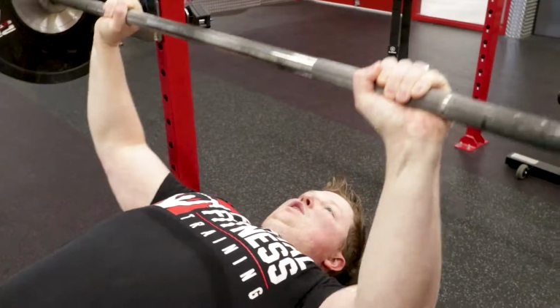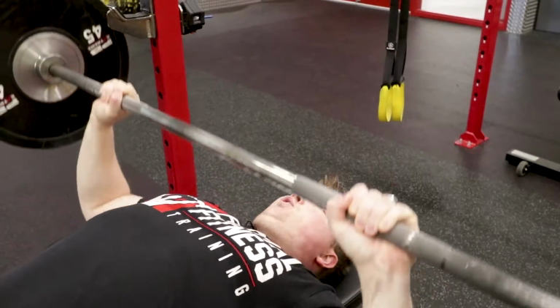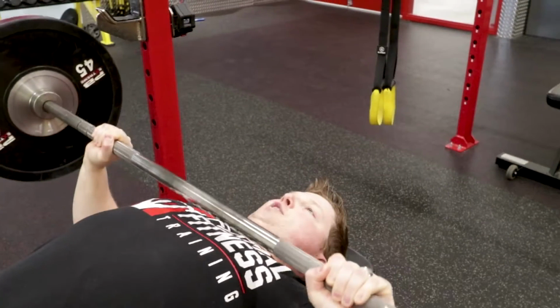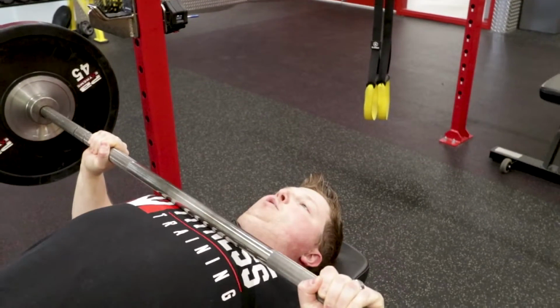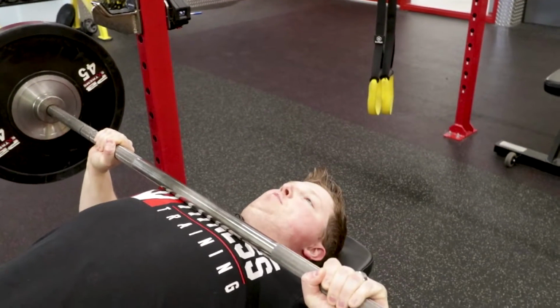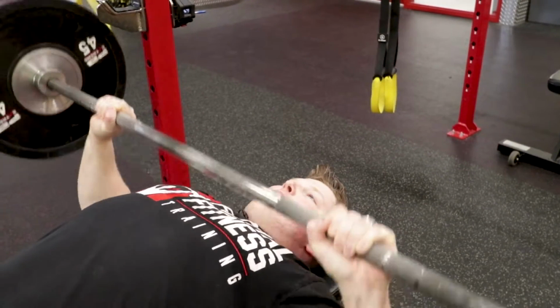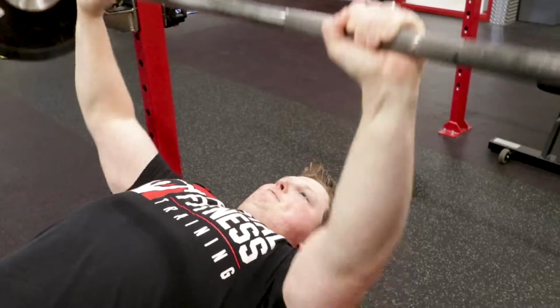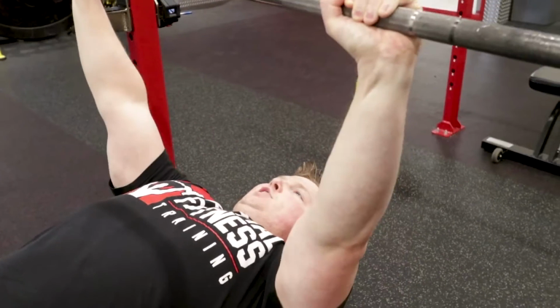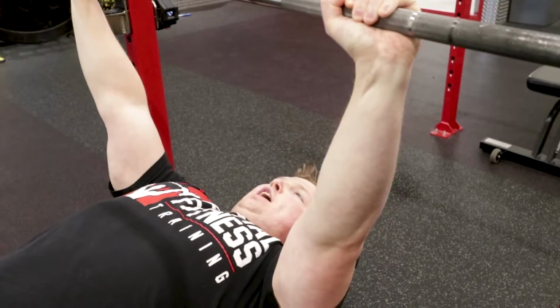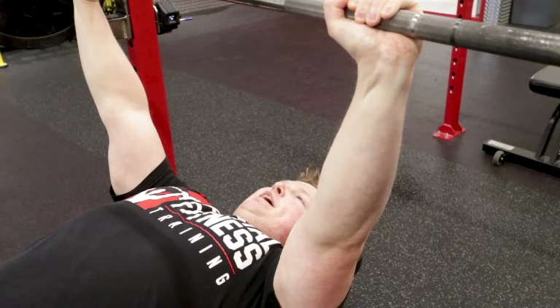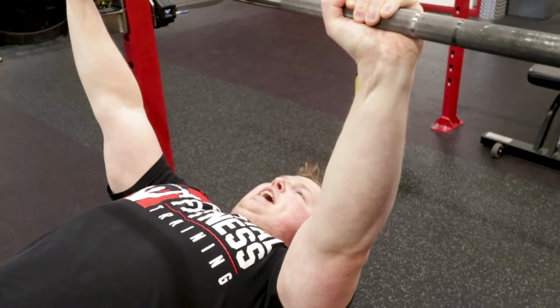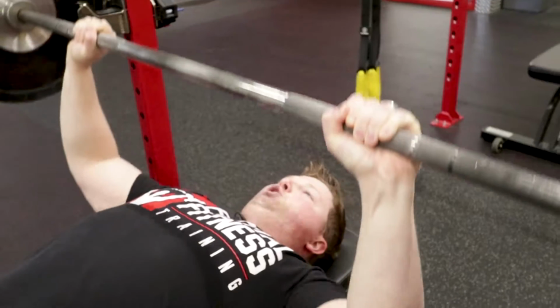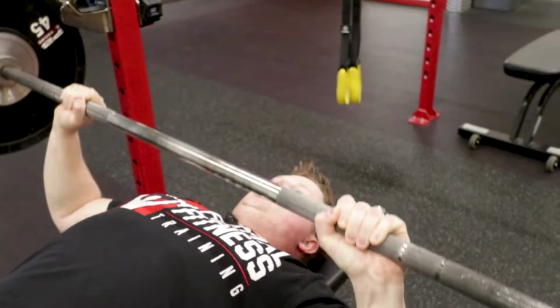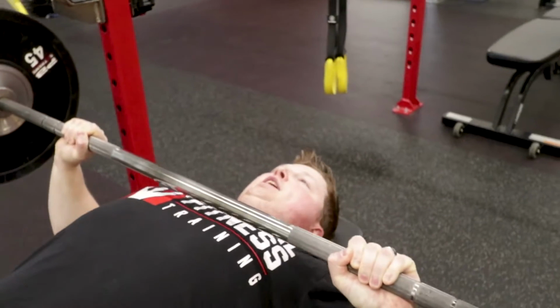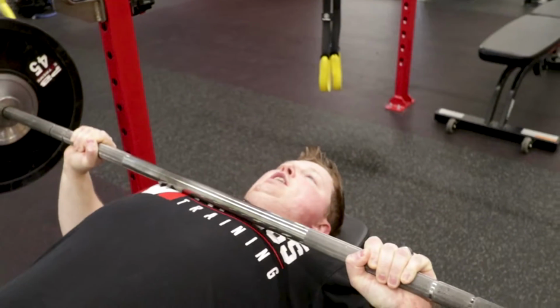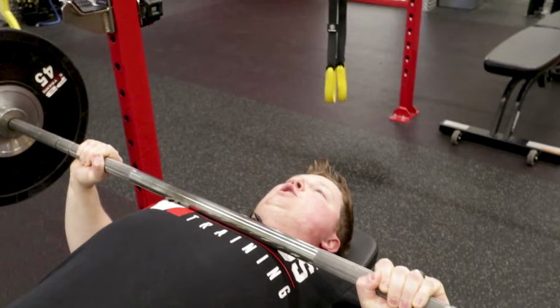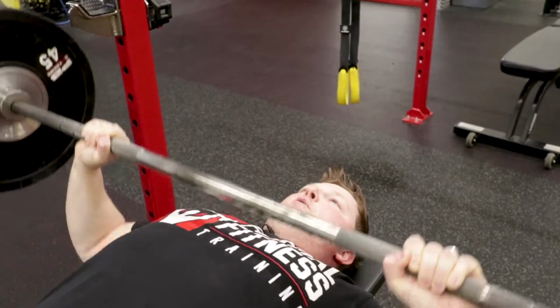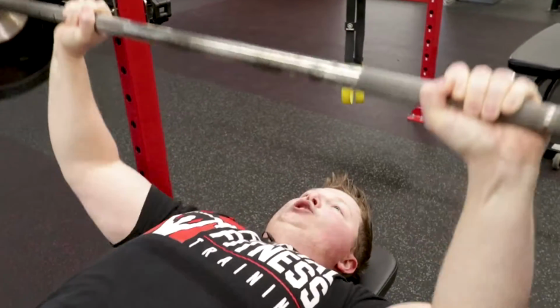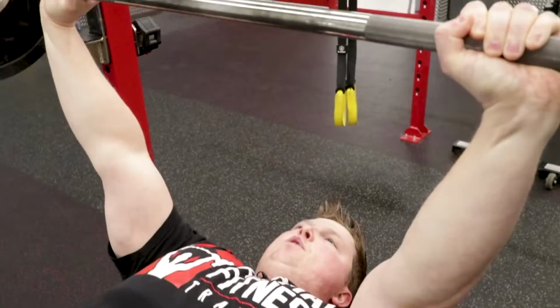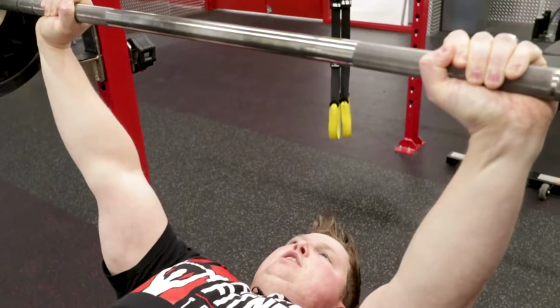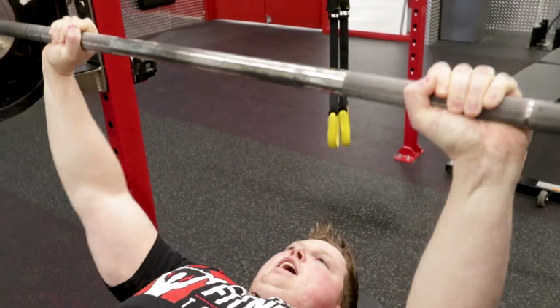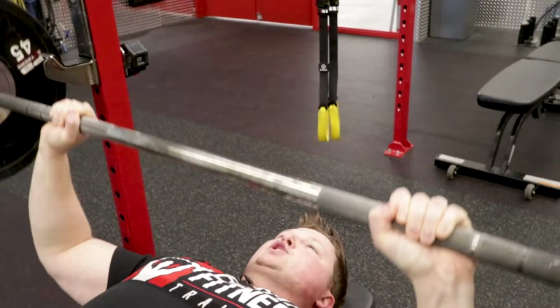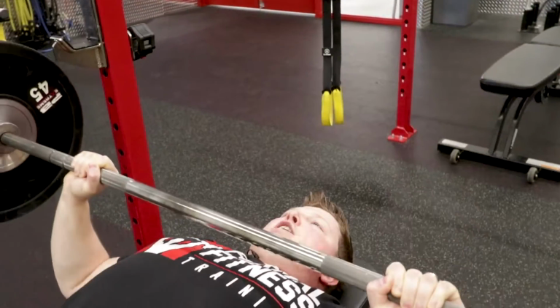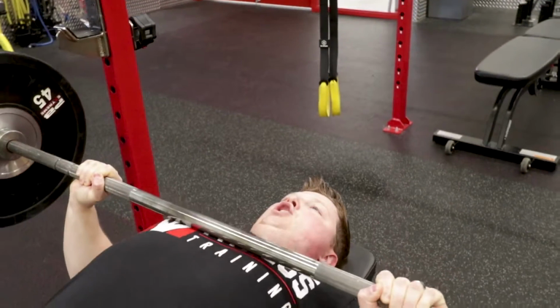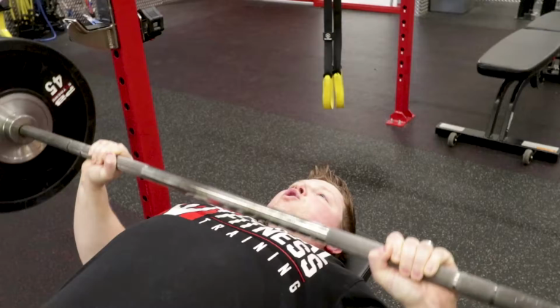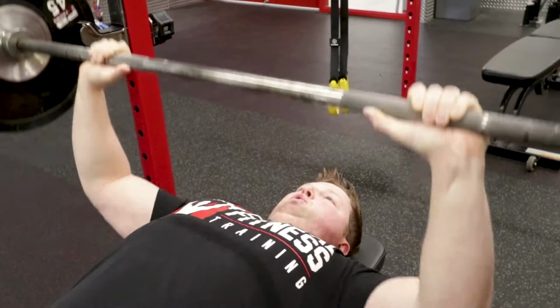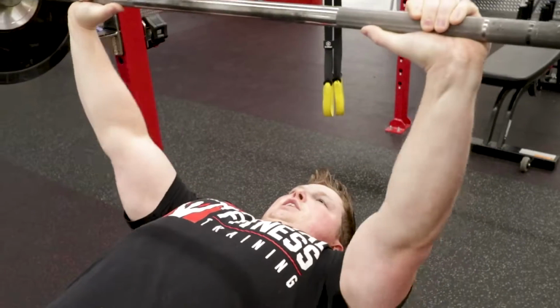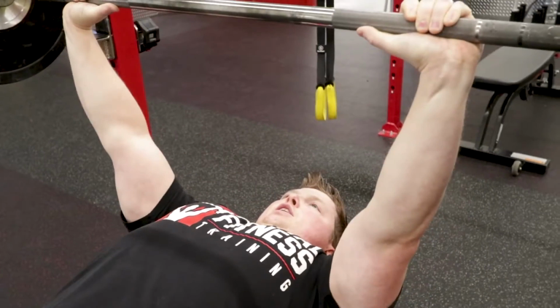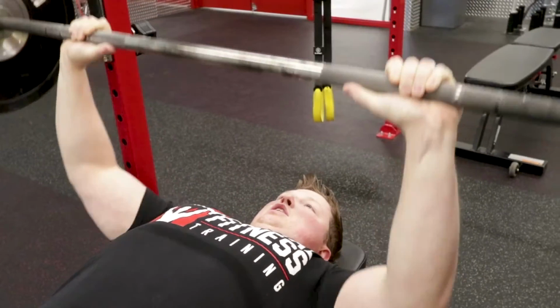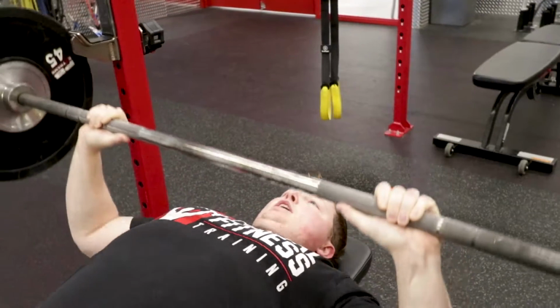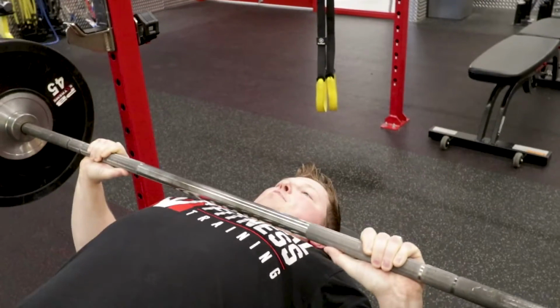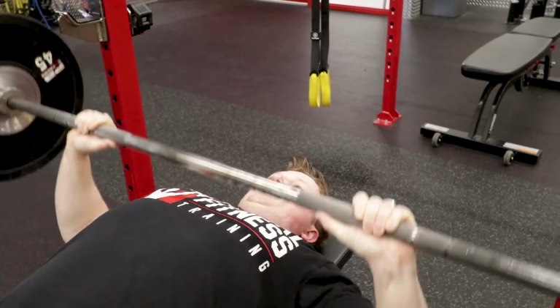You want to squeeze the bar with all your might. Focus on trying to bend it in half as you're pushing it away. Those feet are pushing into the ground, abs are tight, glutes are squeezed. Hit that bench press.